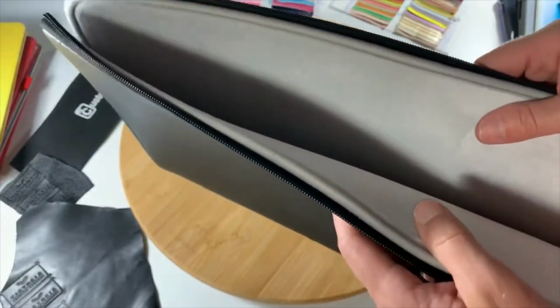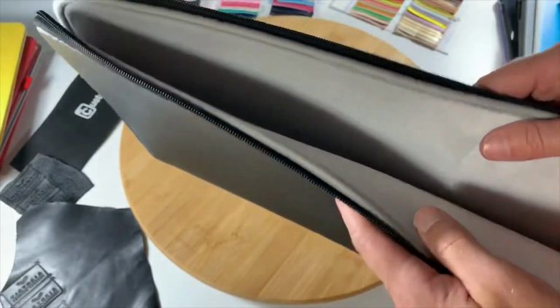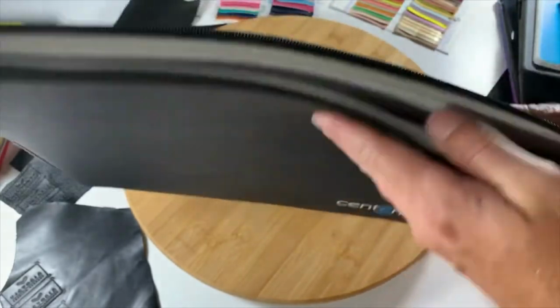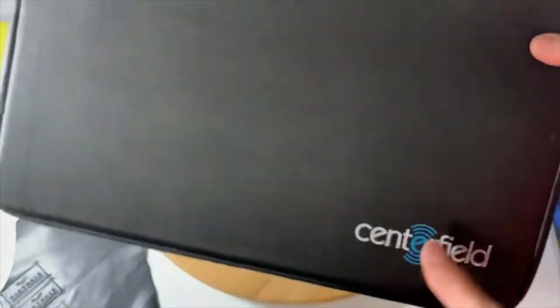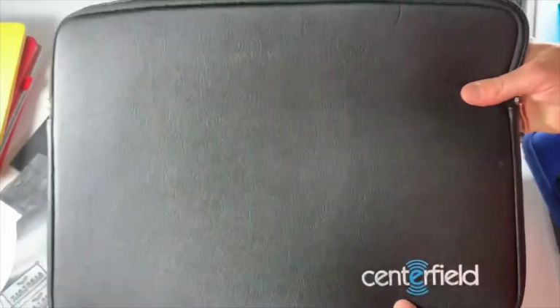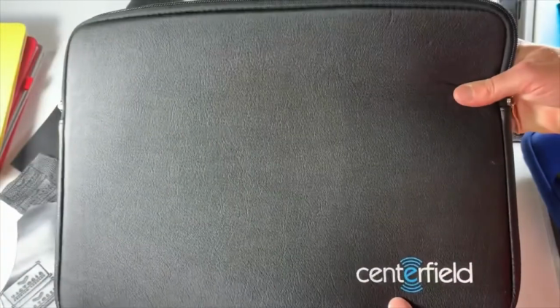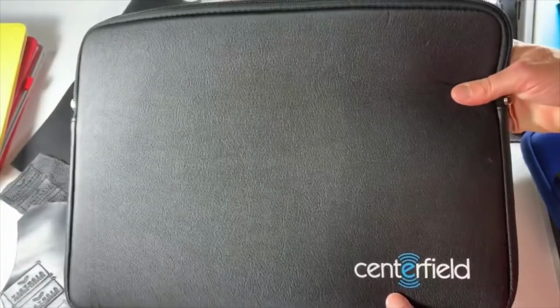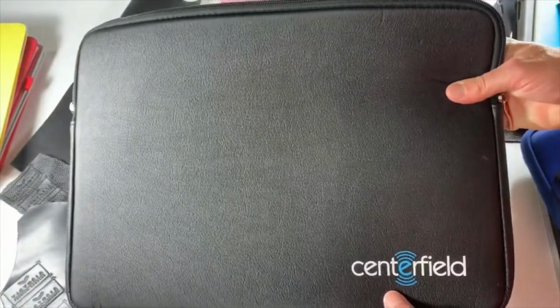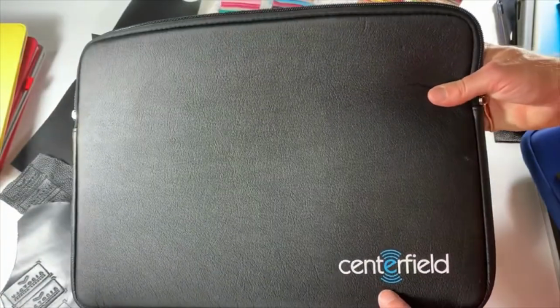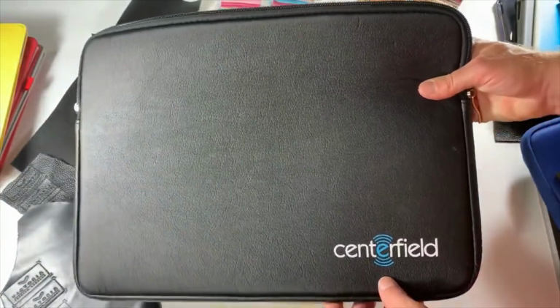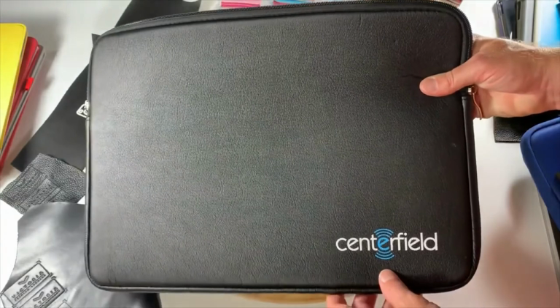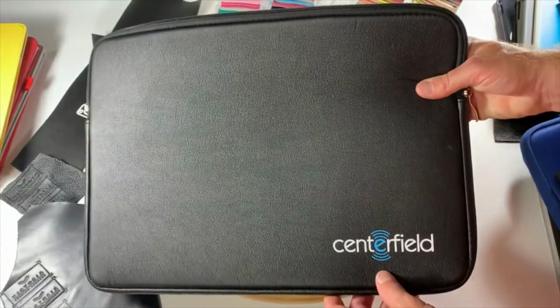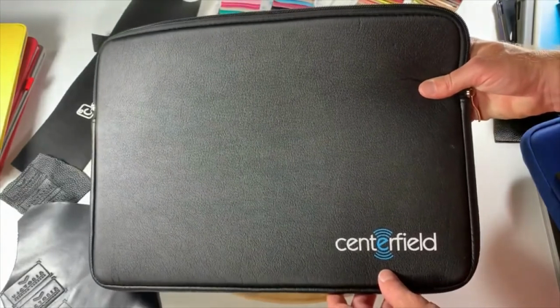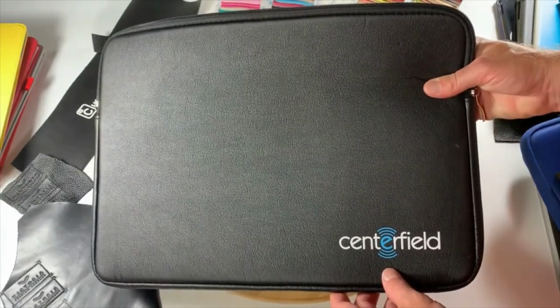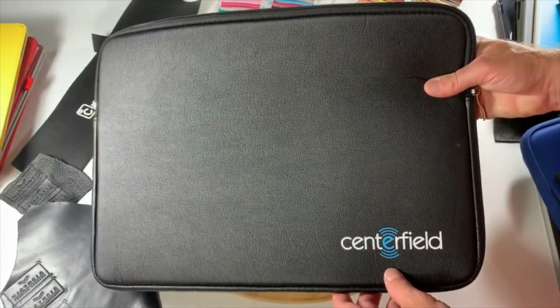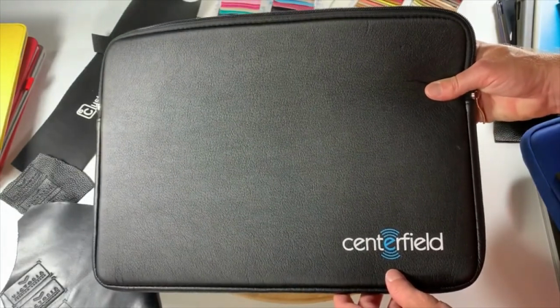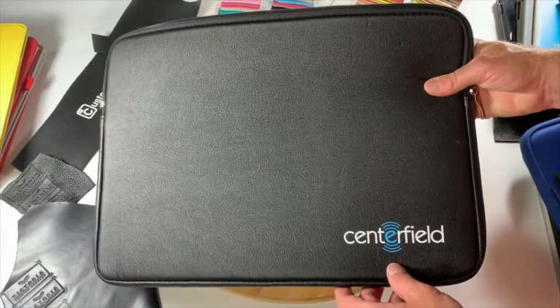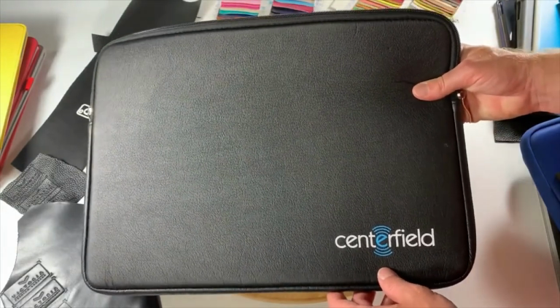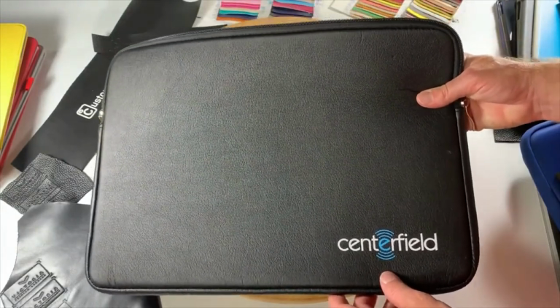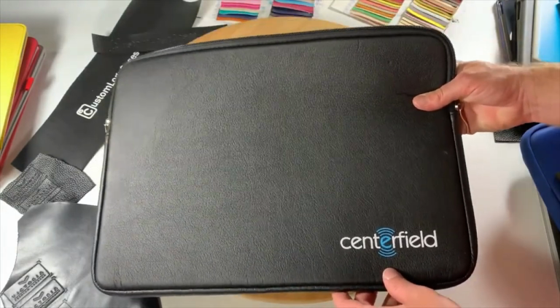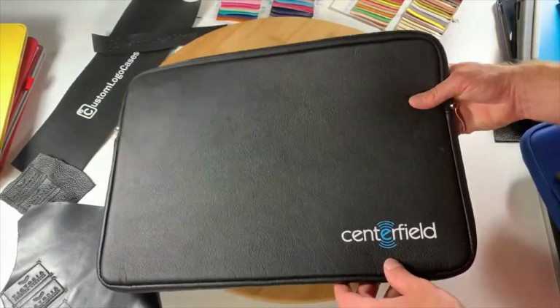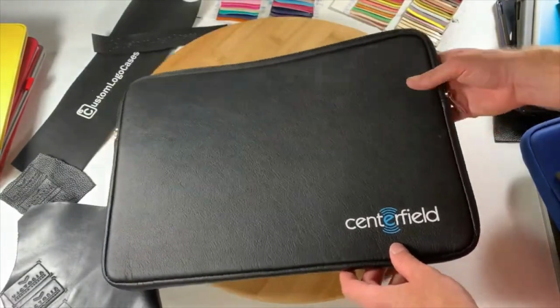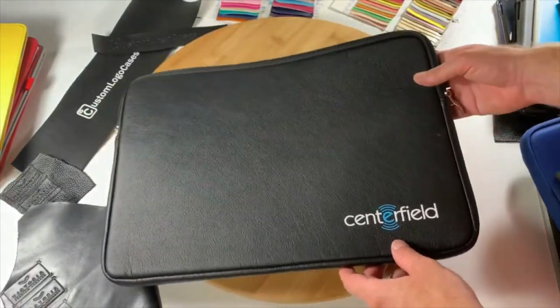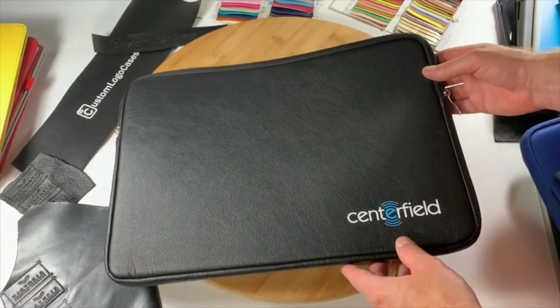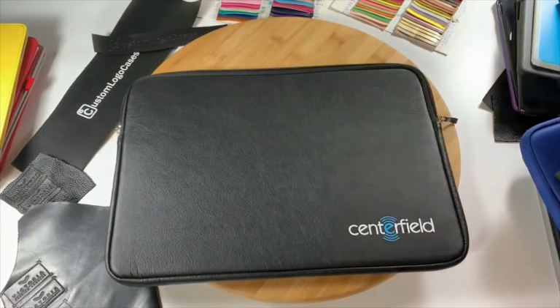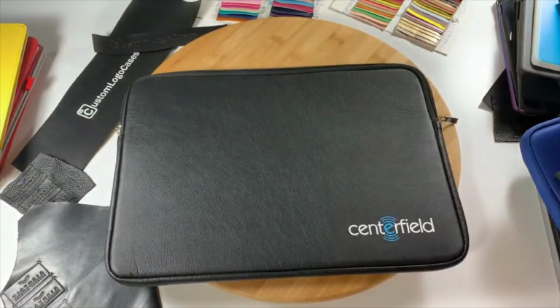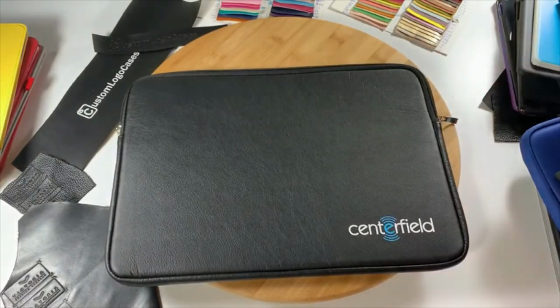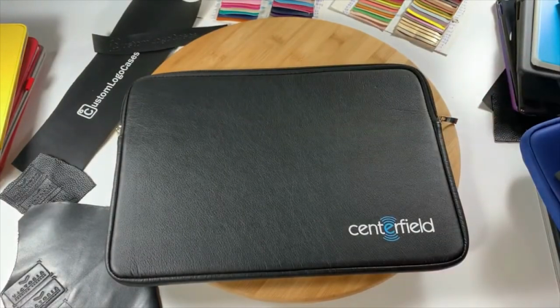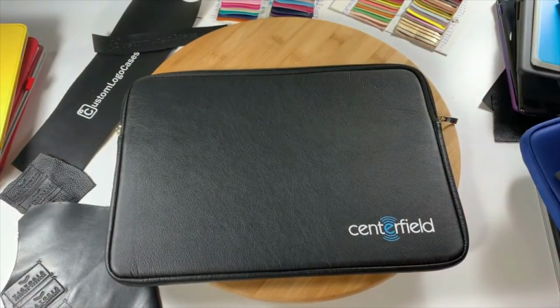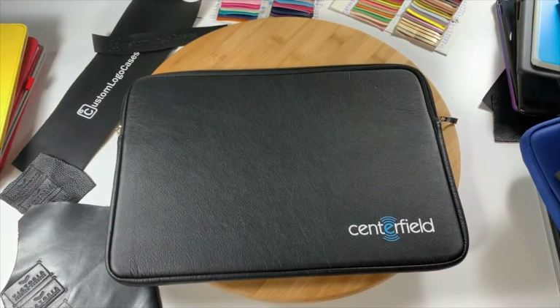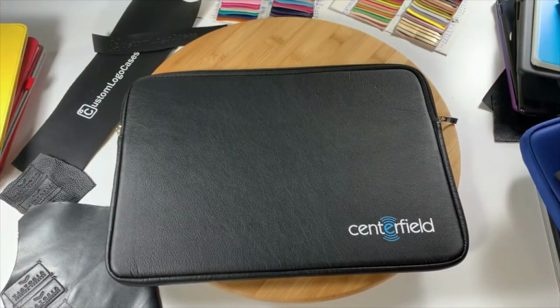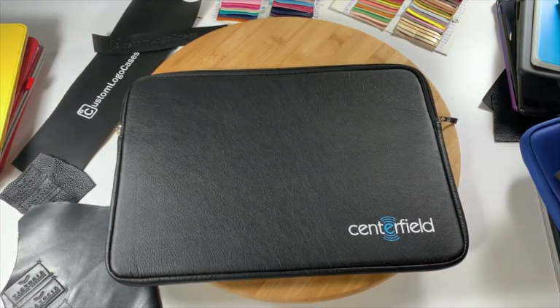This is a fantastic laptop sleeve if you're looking for something a little bit more premium for a corporate environment. Get in touch with us now for more information on our Custom Leather Zip Laptop Sleeves.